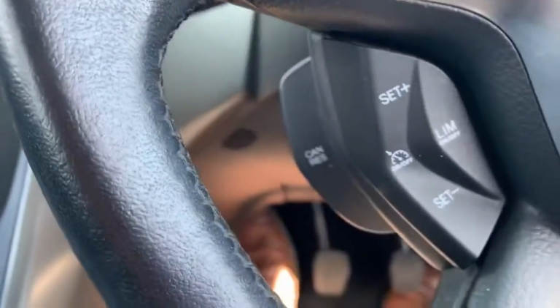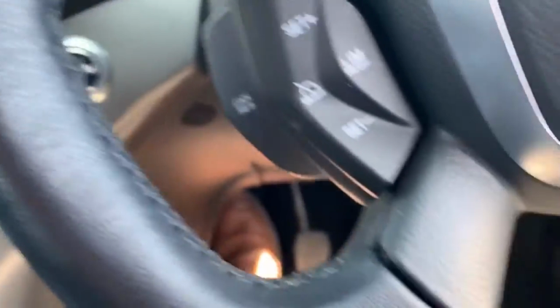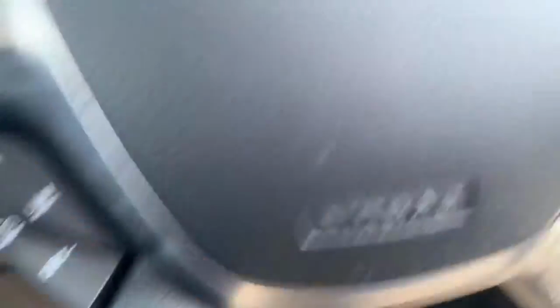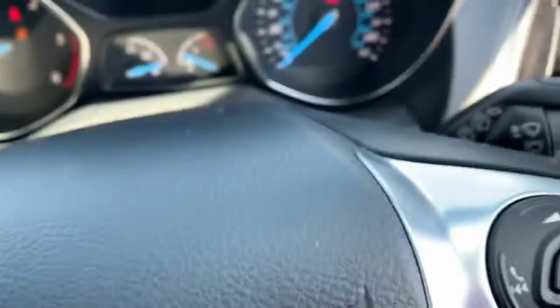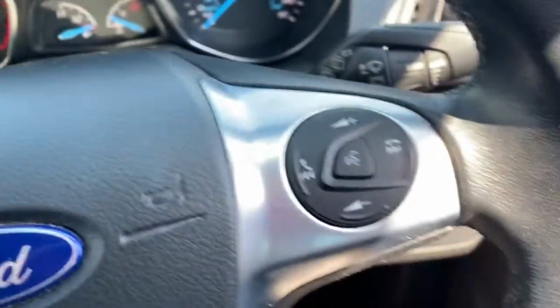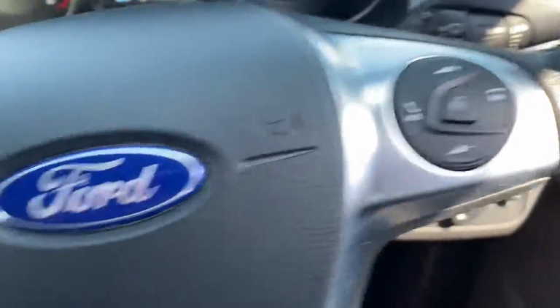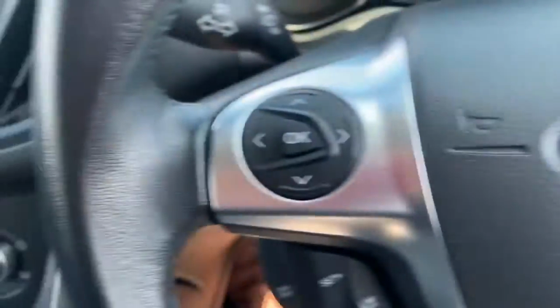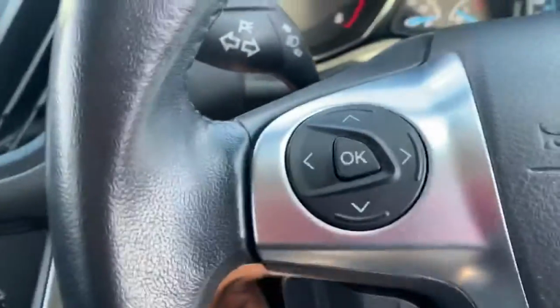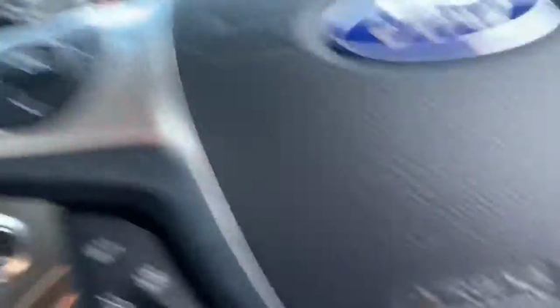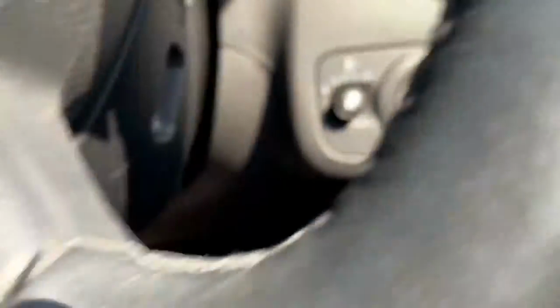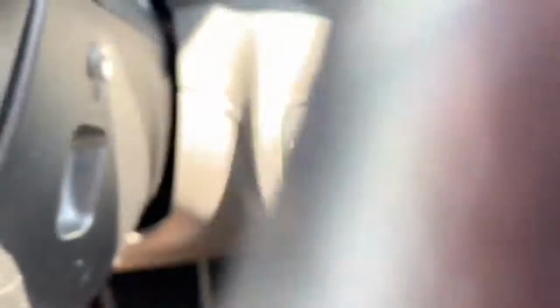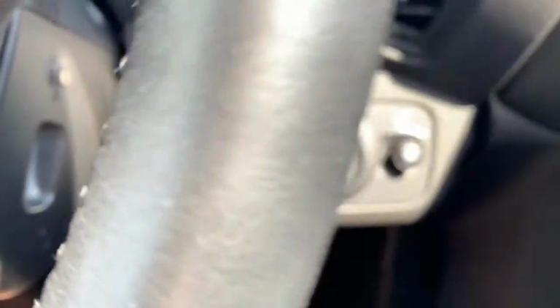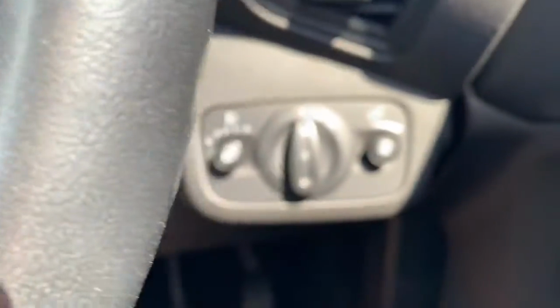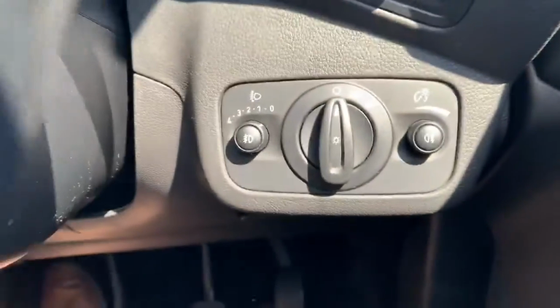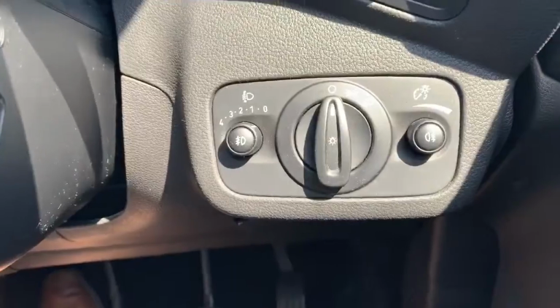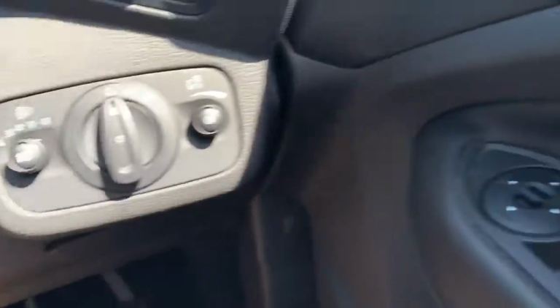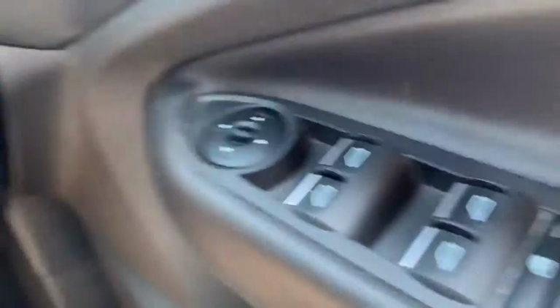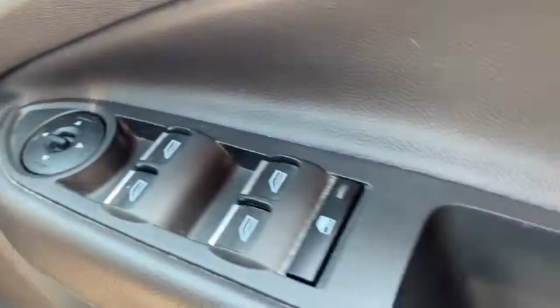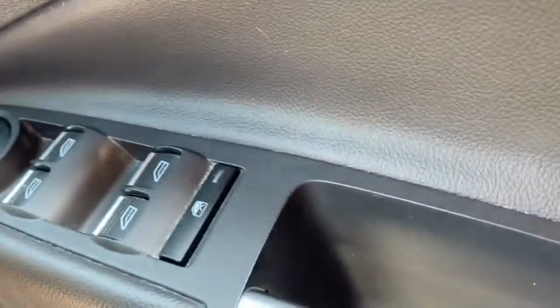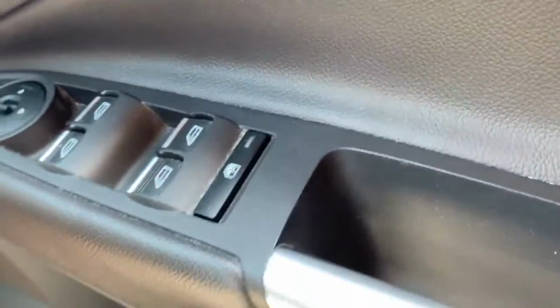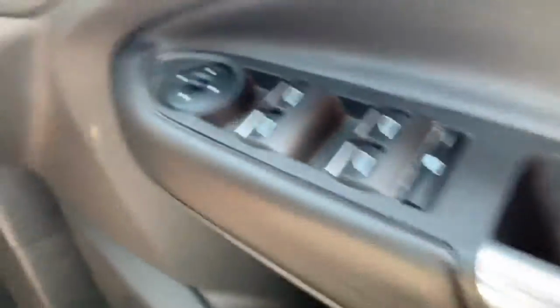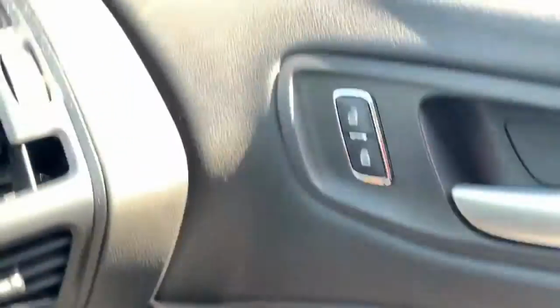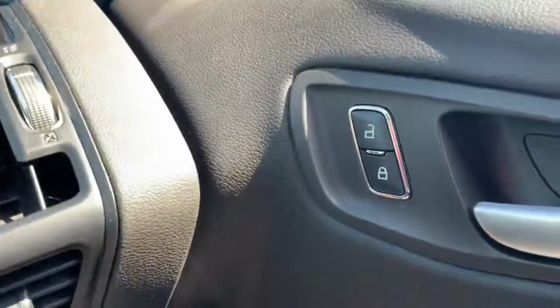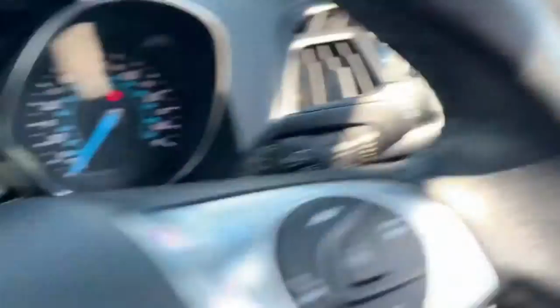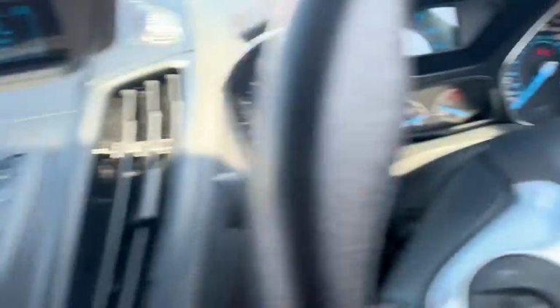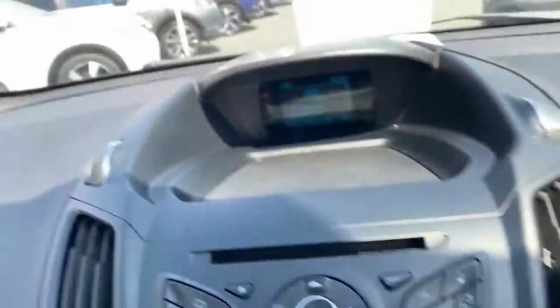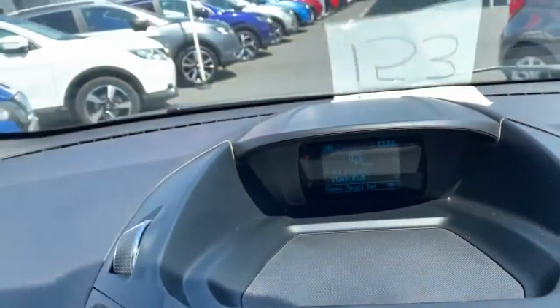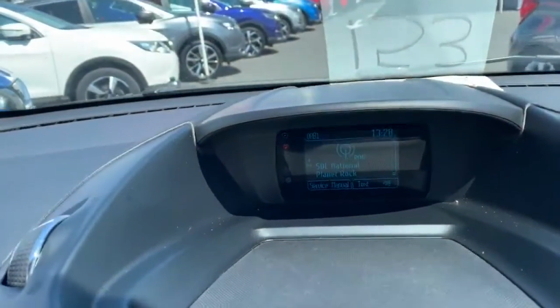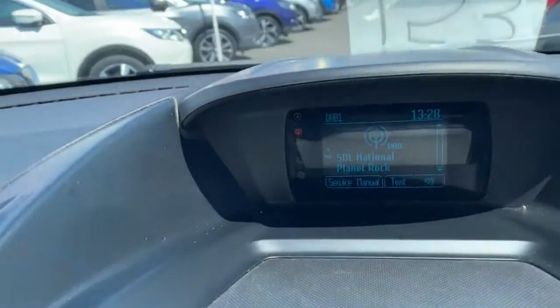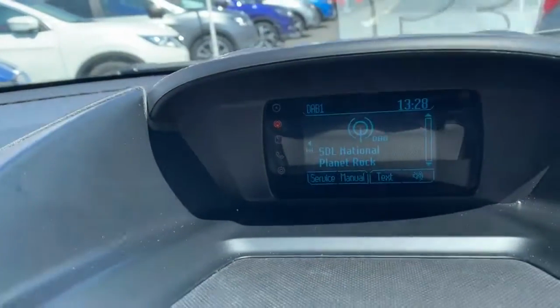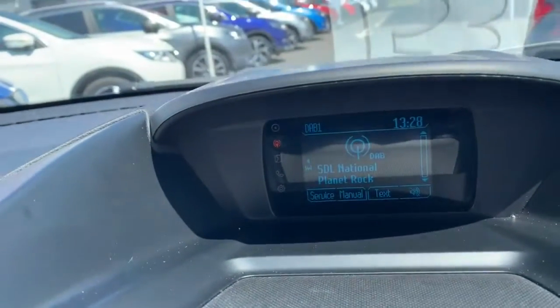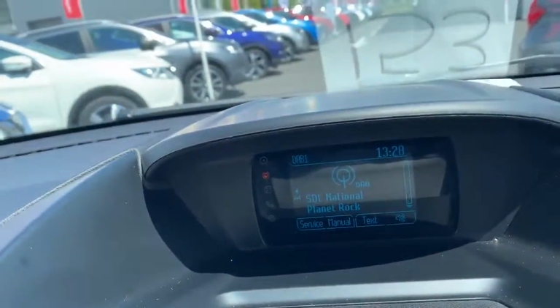It's got a speed limiter, audio mounted controls, manual operated lights, electric windows, and looking further on it's got DAB radio.